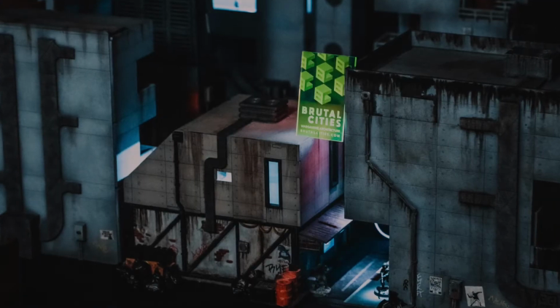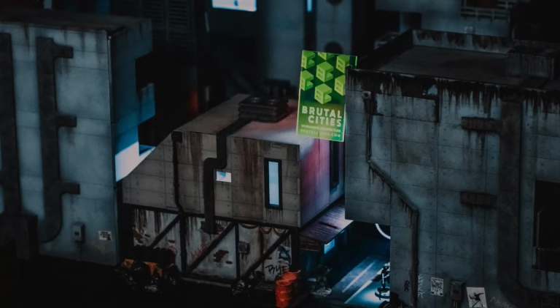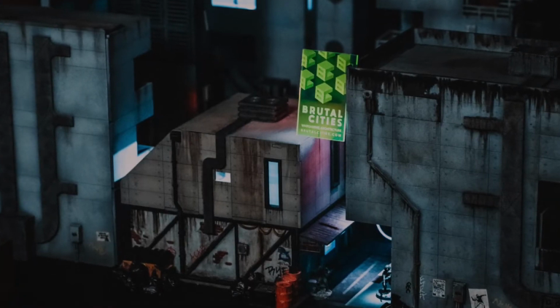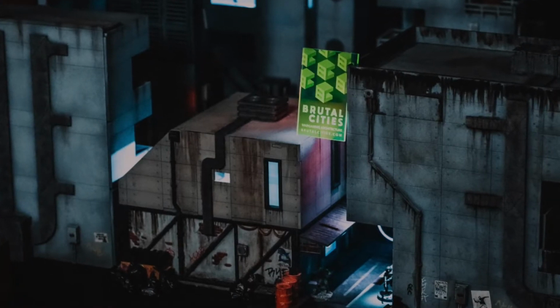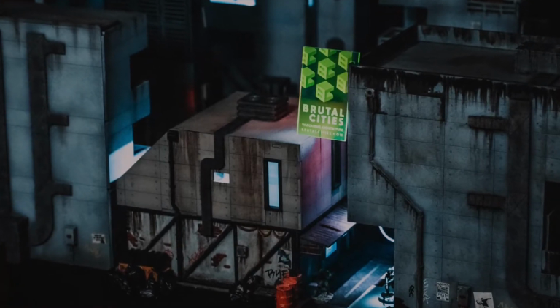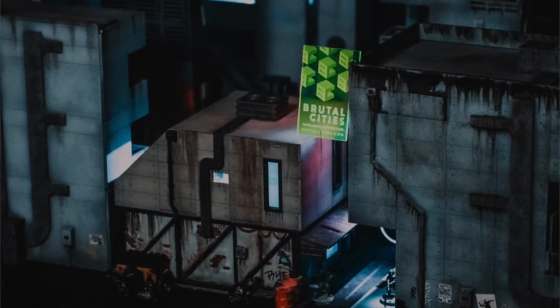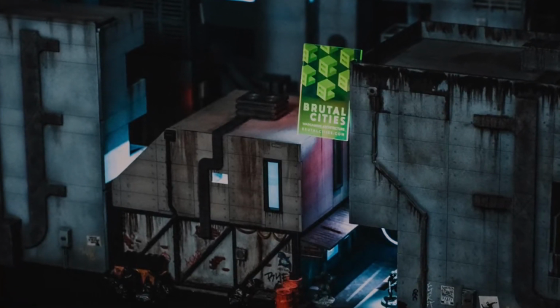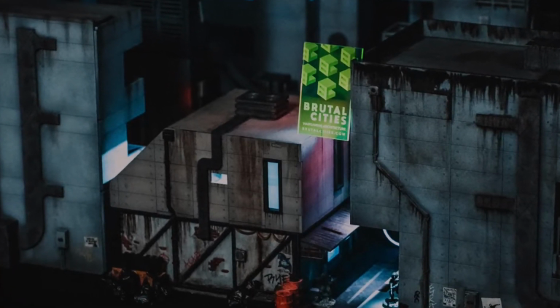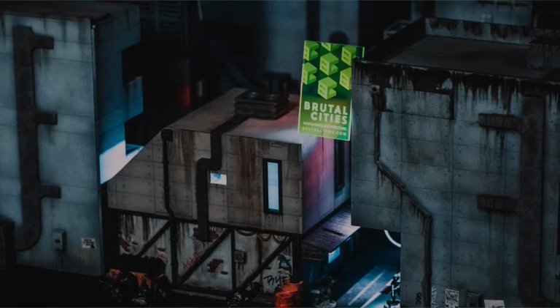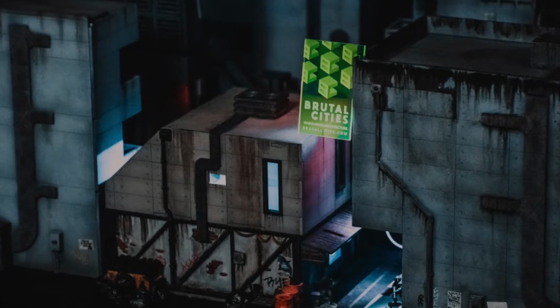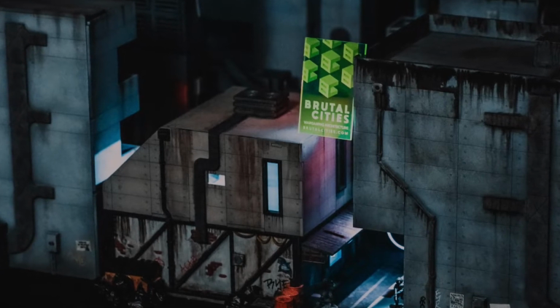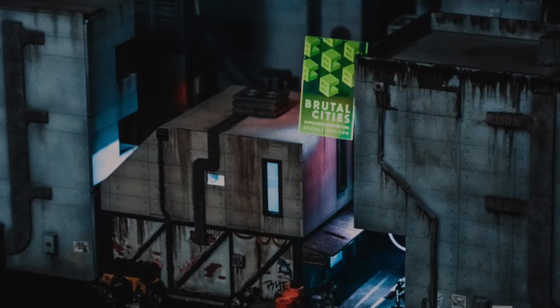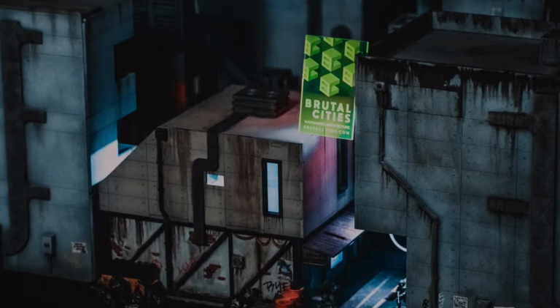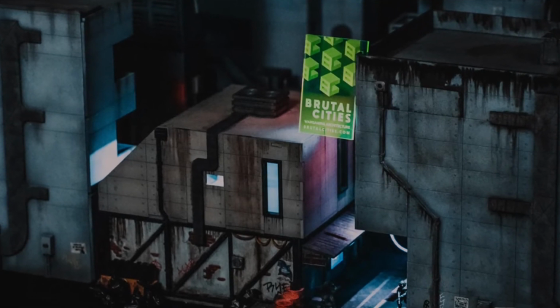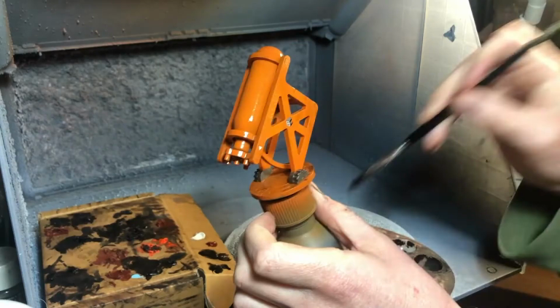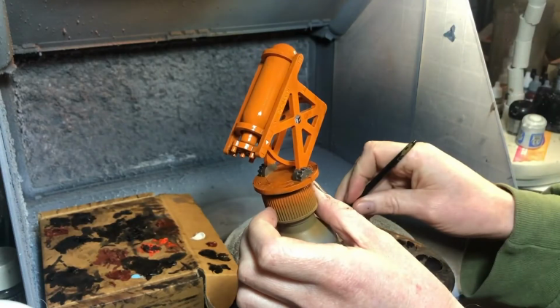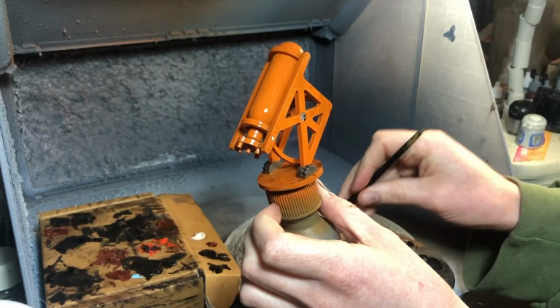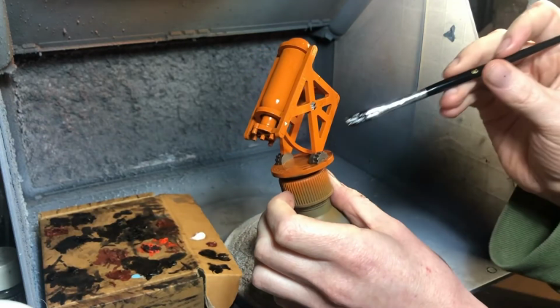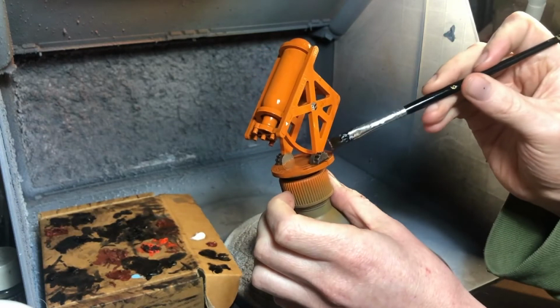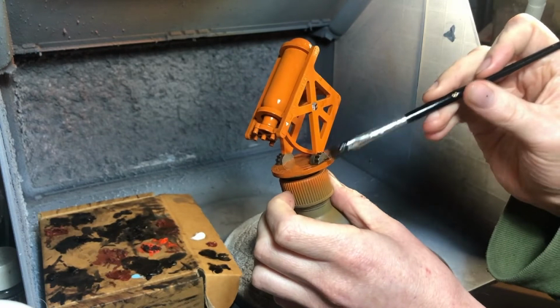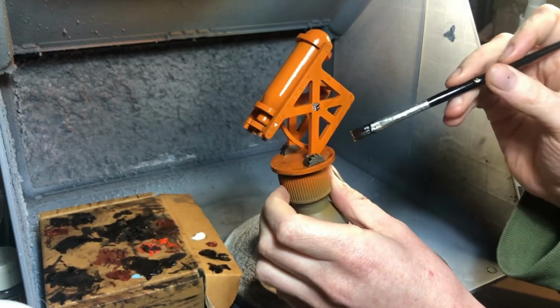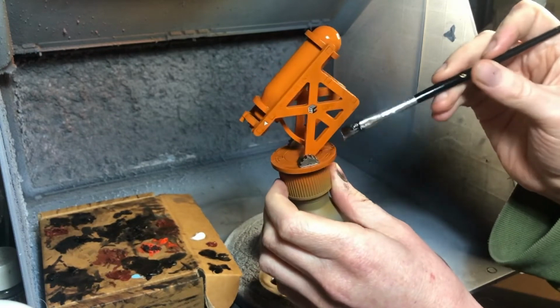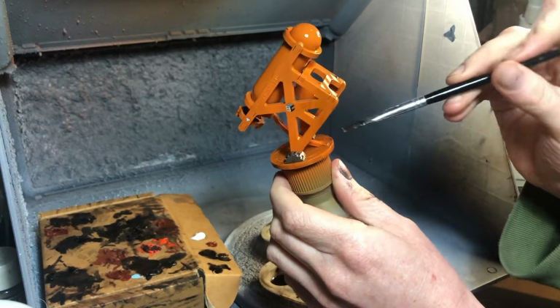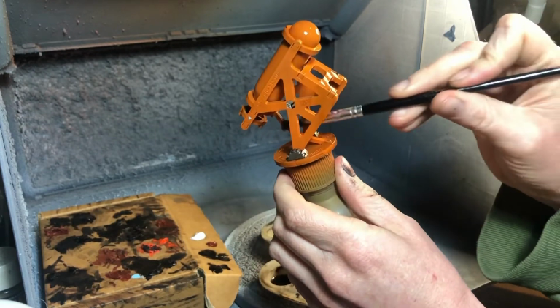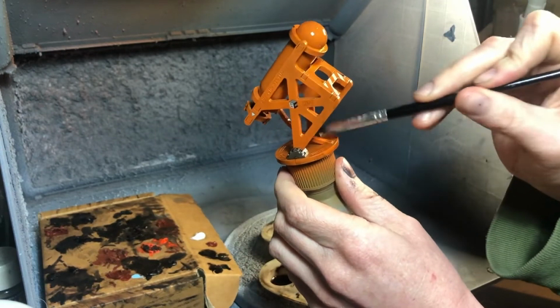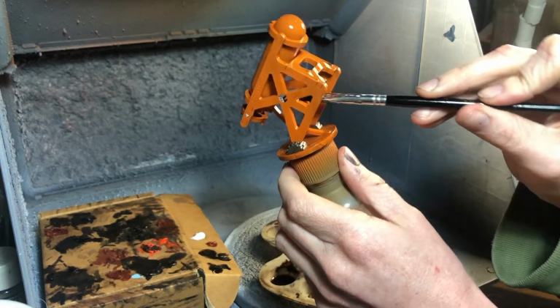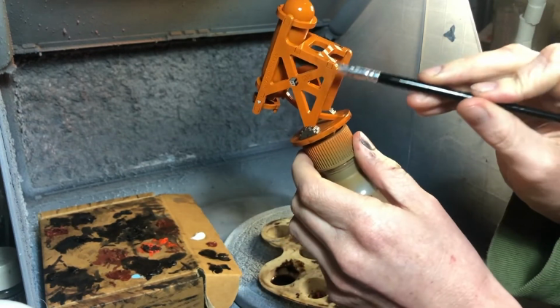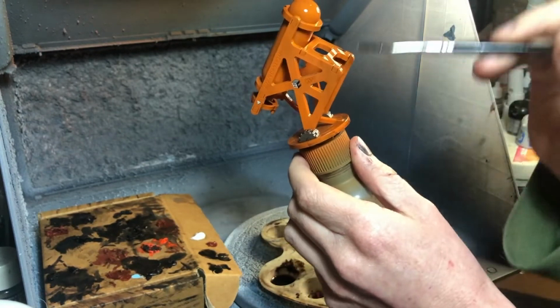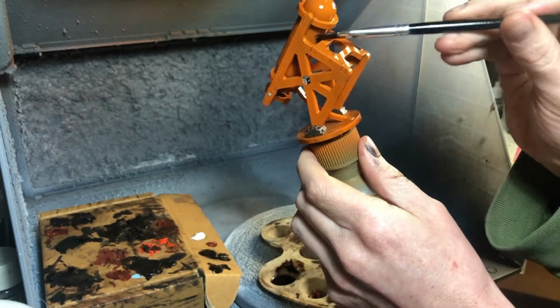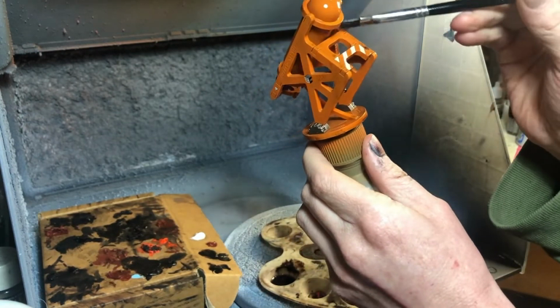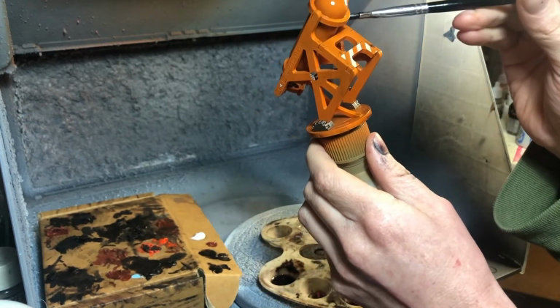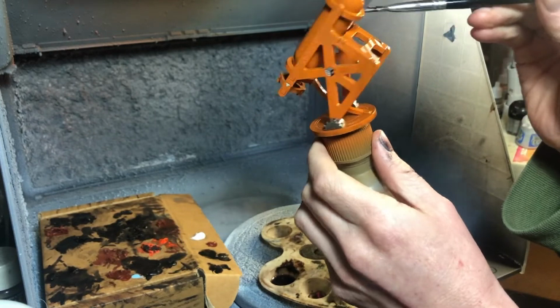I've been obsessed with oil paints lately and we'll do another more in-depth step-by-step tutorial for oil paint weathering soon. I can't recommend oils enough — they're super fun to use and you have a lot of control over them. It's easy to manipulate the paint by working the brush with some solvent to clean up mistakes.